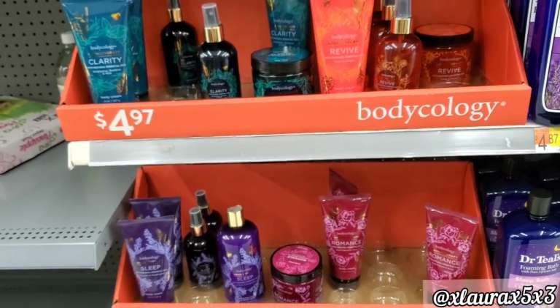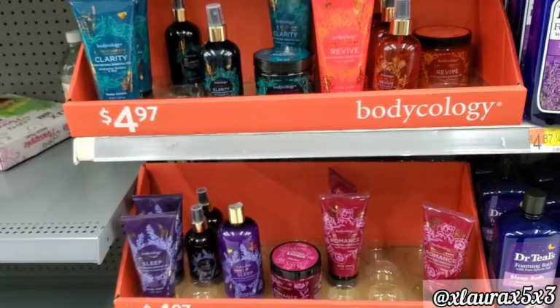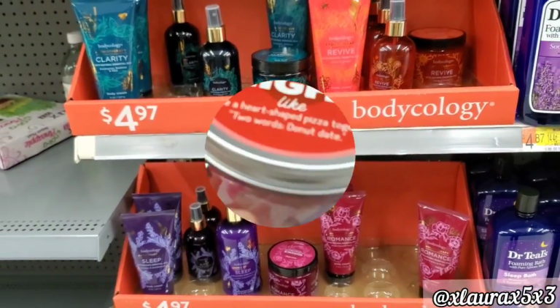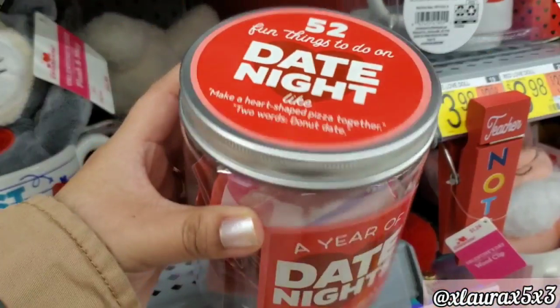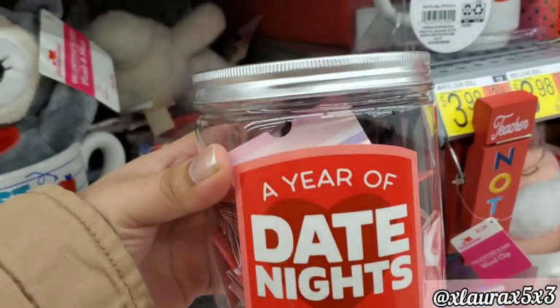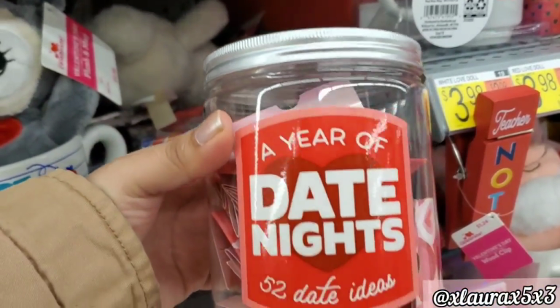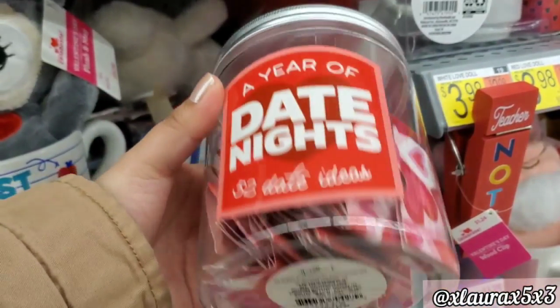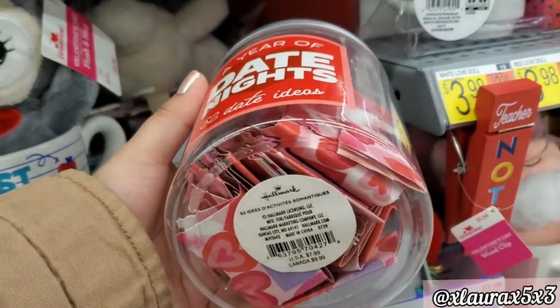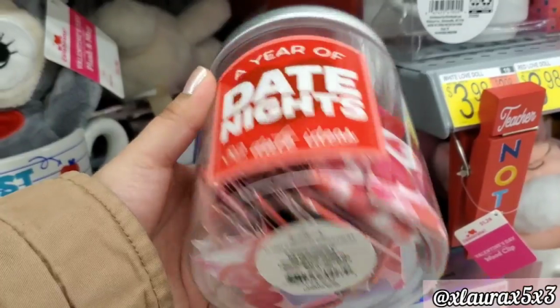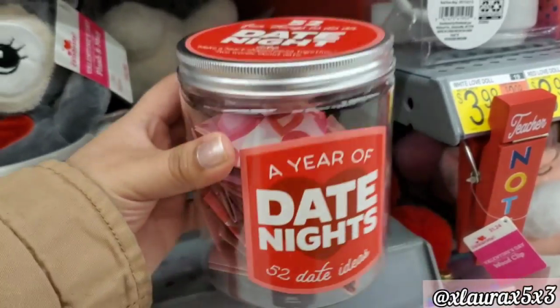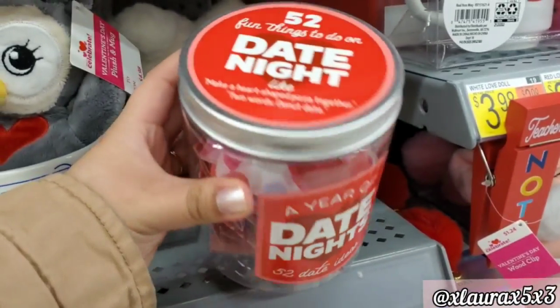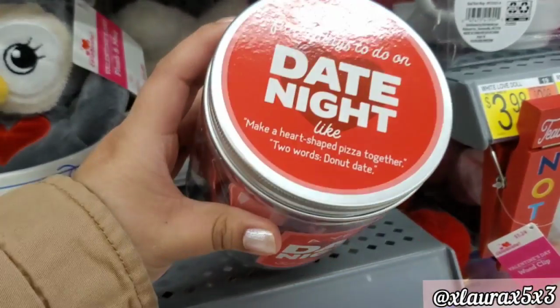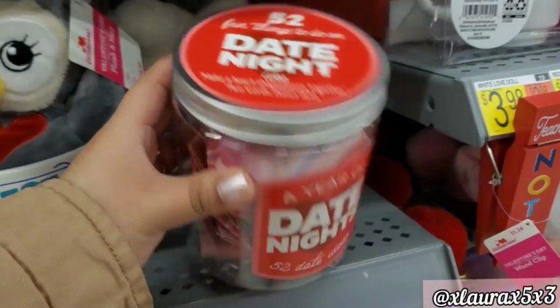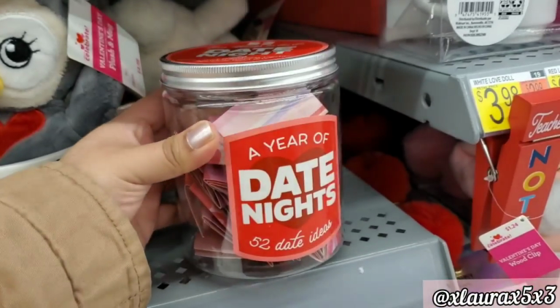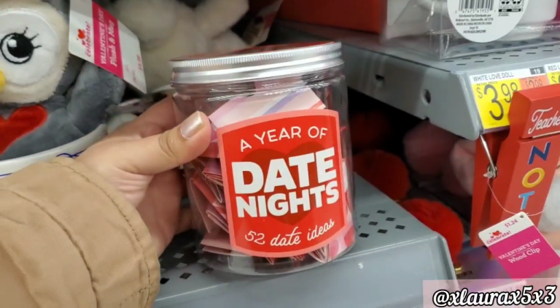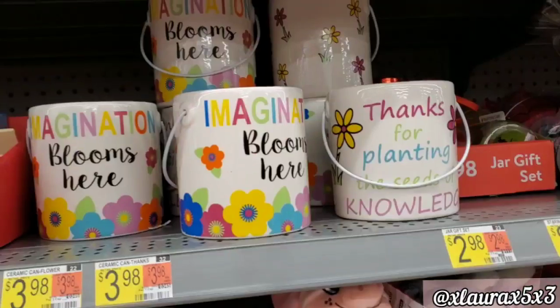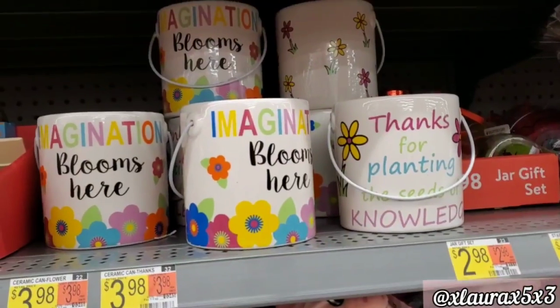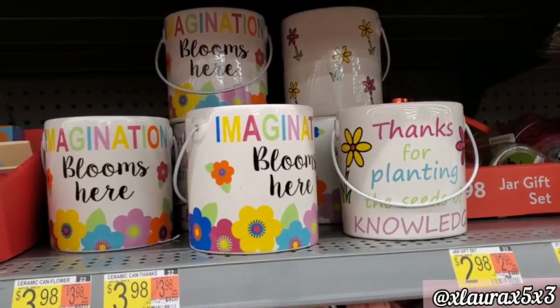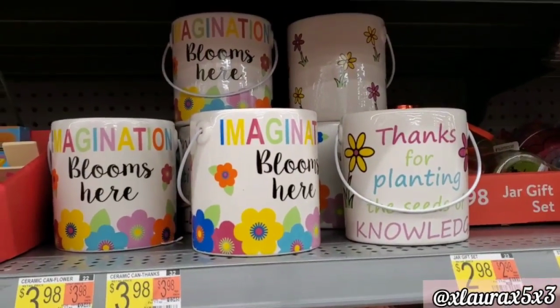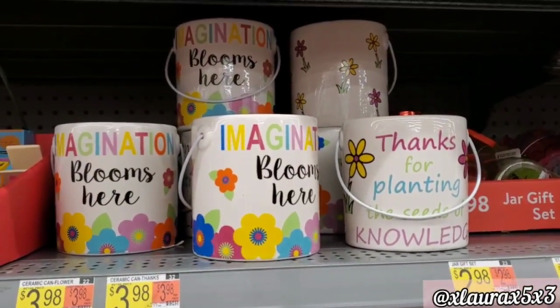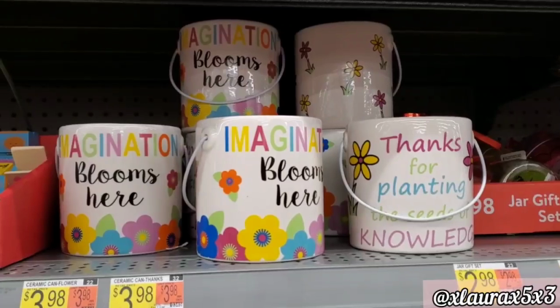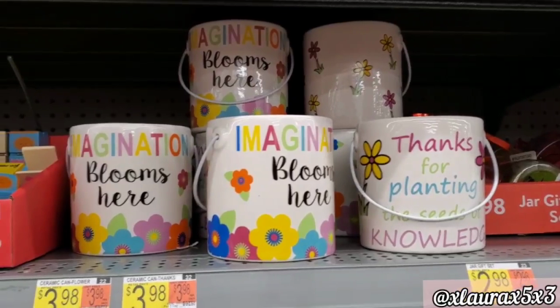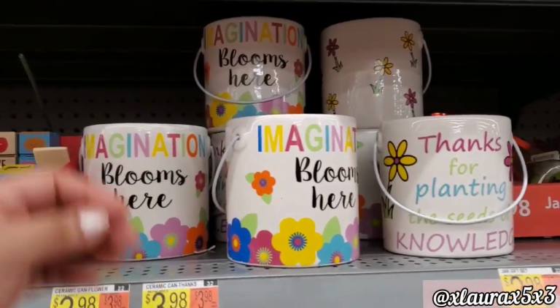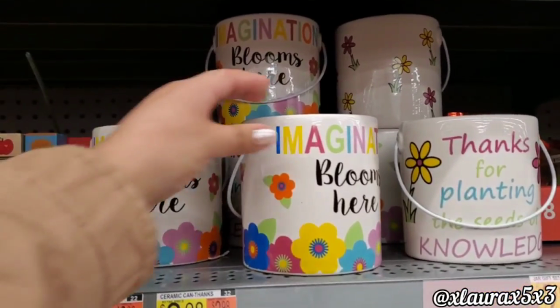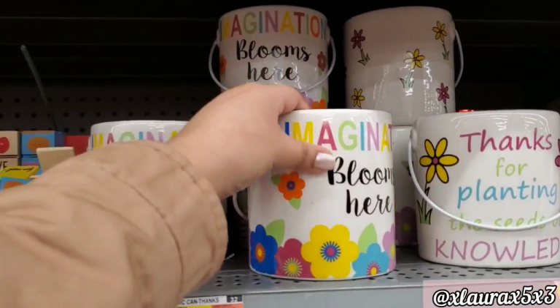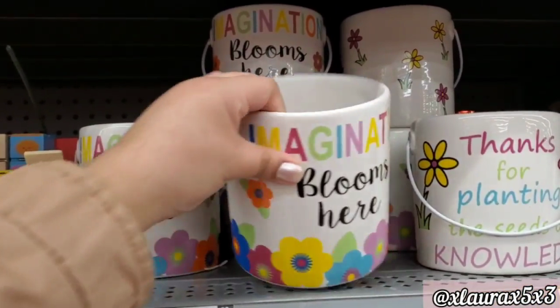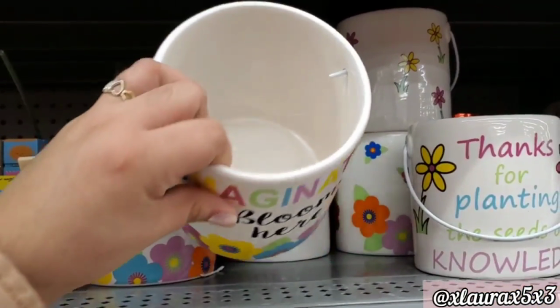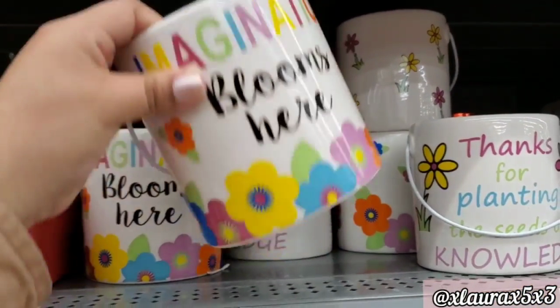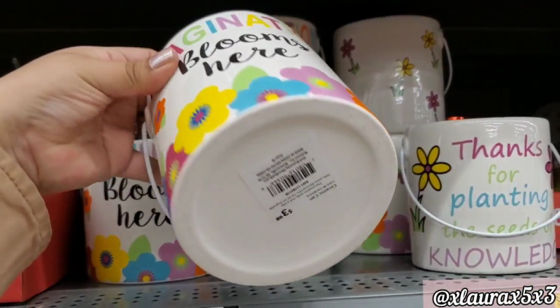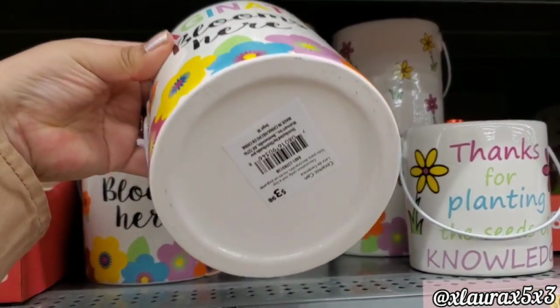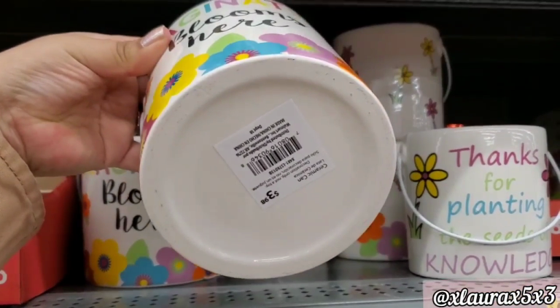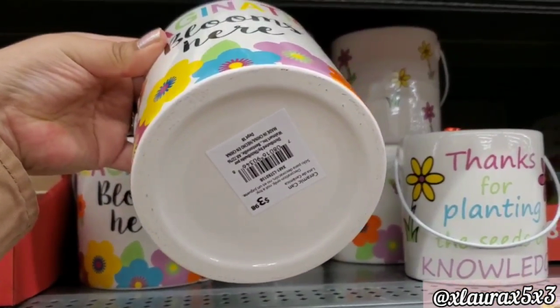I went around looking for new things. There's a 'Year of Date Nights' item that was randomly placed — I don't know the price. They also added these ceramic pieces for $3.98, which are of course for teachers.